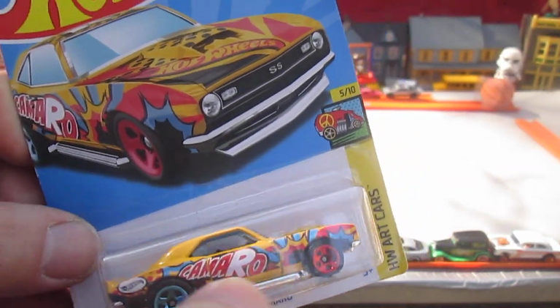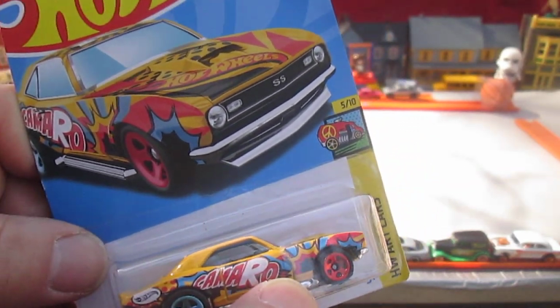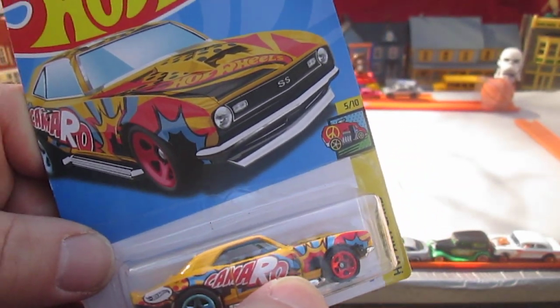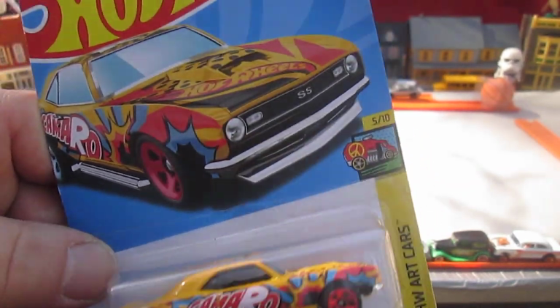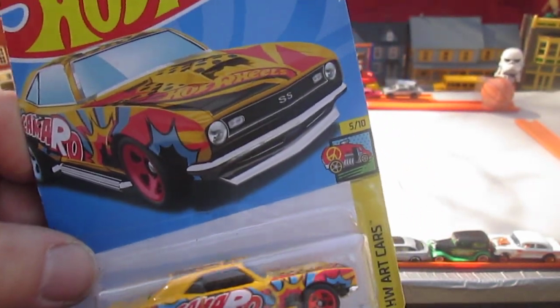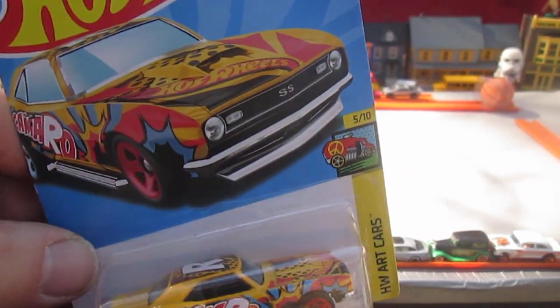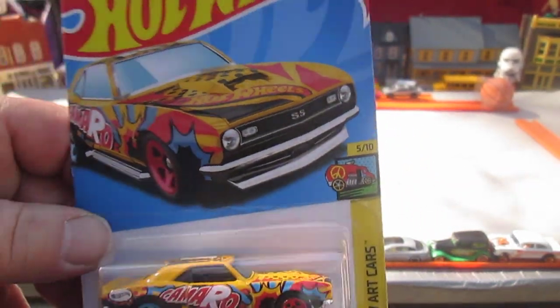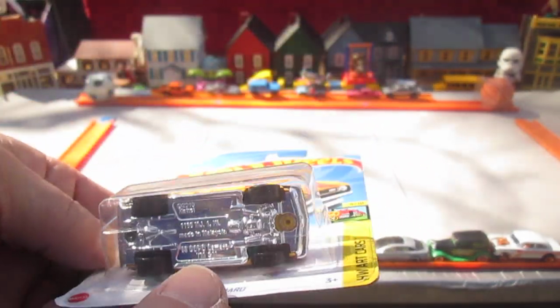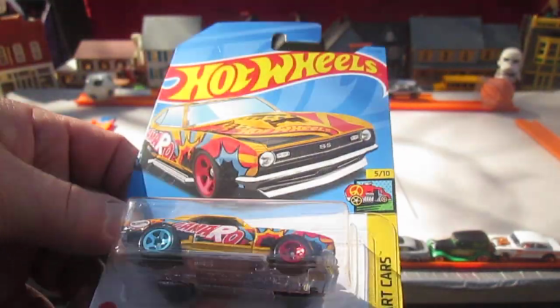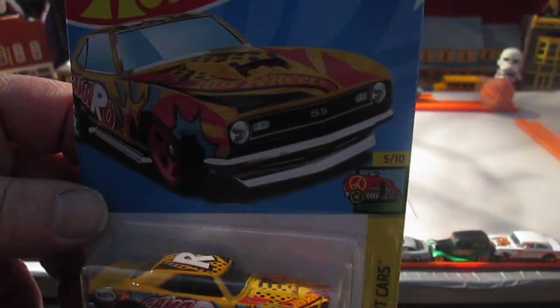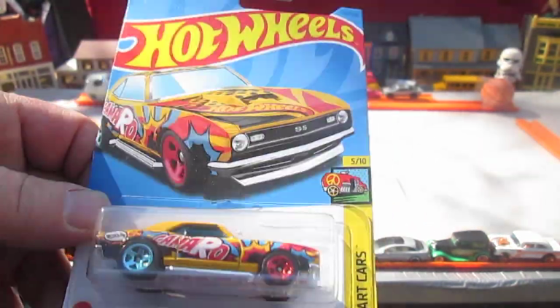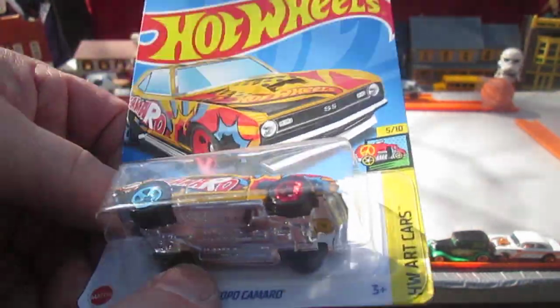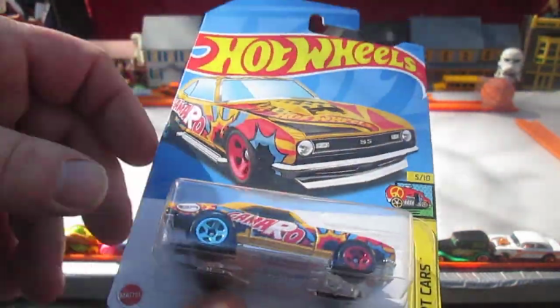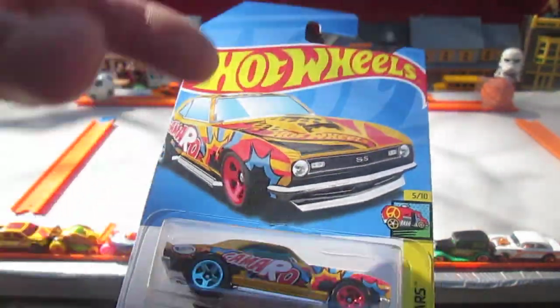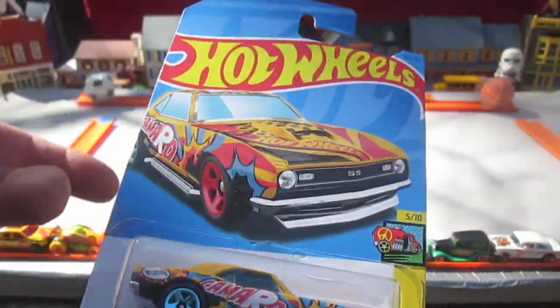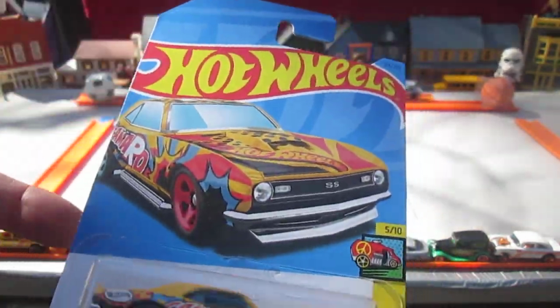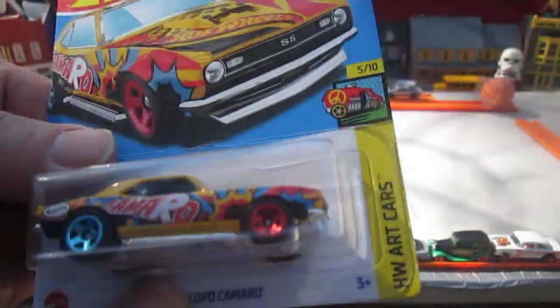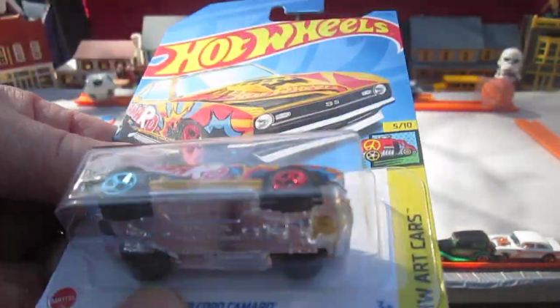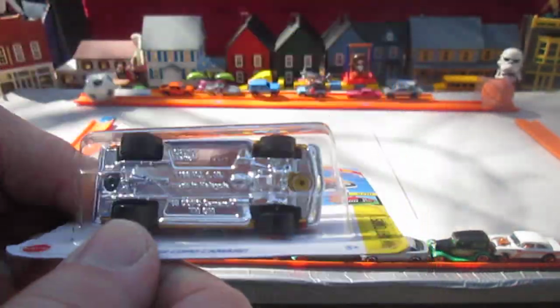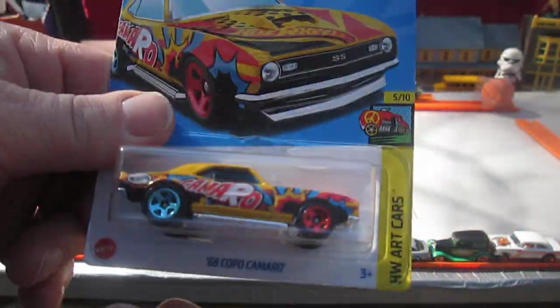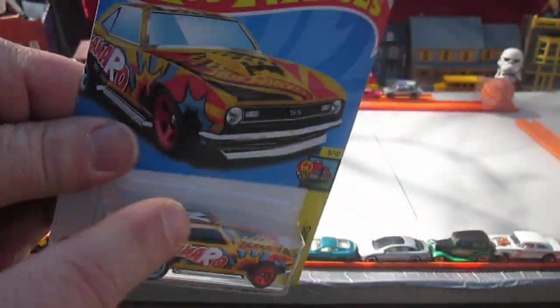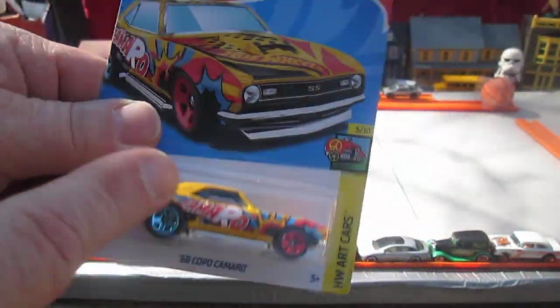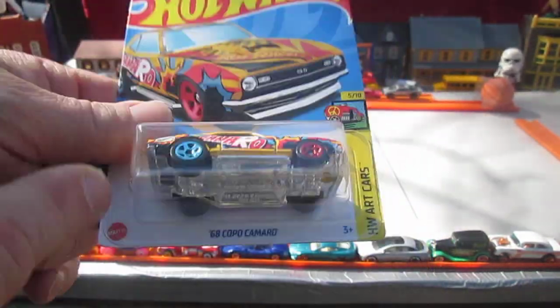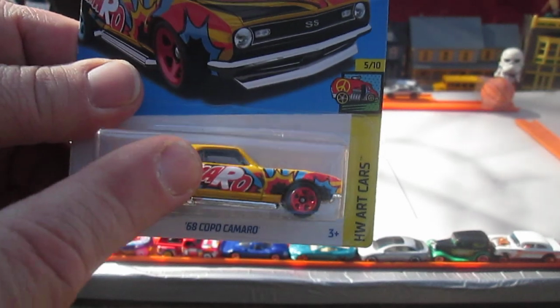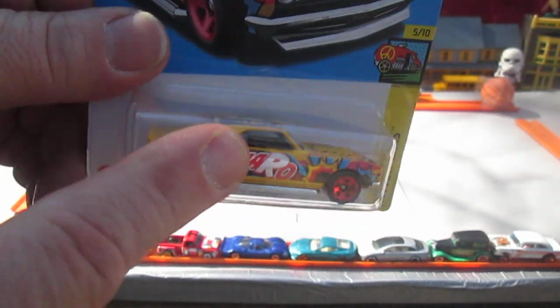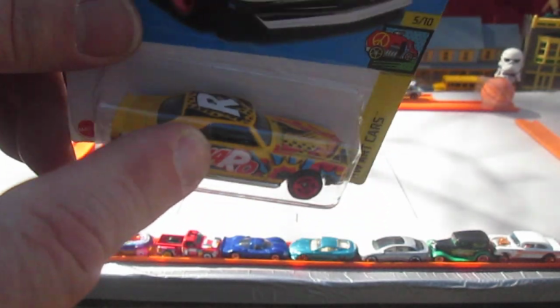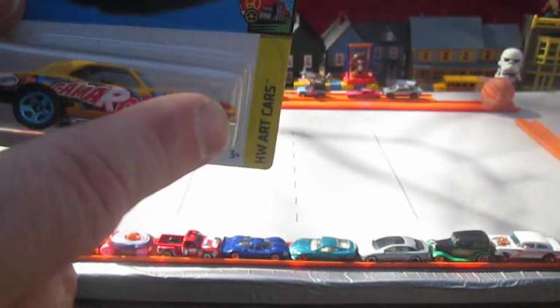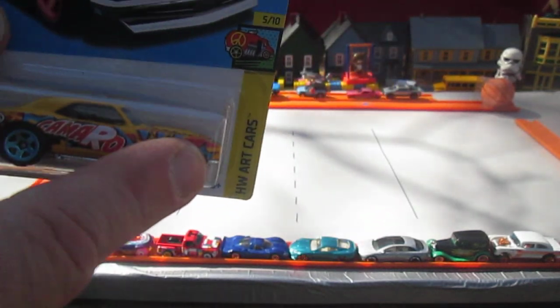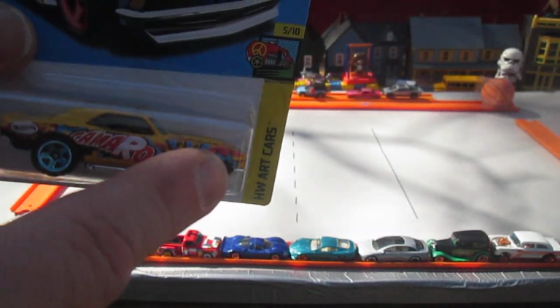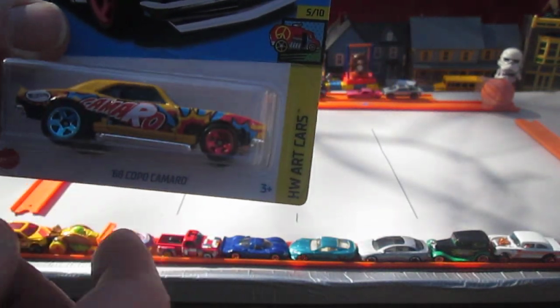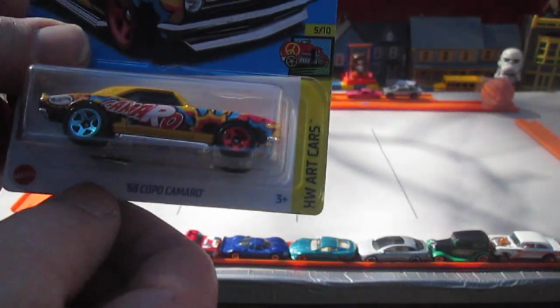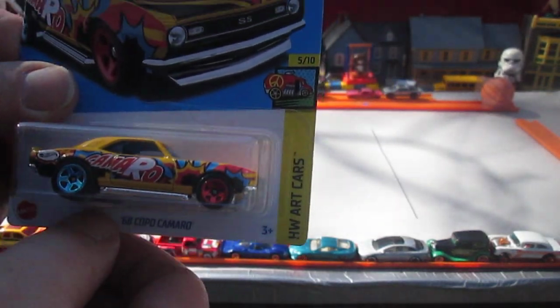Could that be possible? No, come on. It wouldn't be that simple because you'd have to have all Camaros. So I don't know what they're spelling. If you know what they're spelling in this series, comment down below, please.